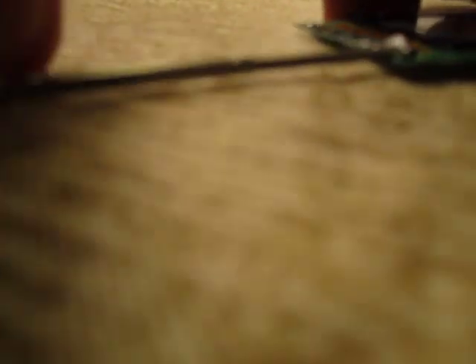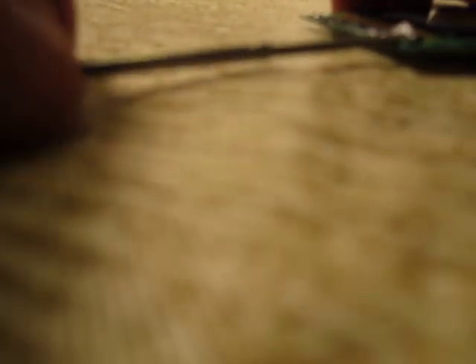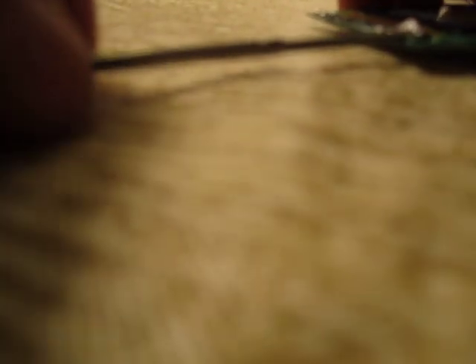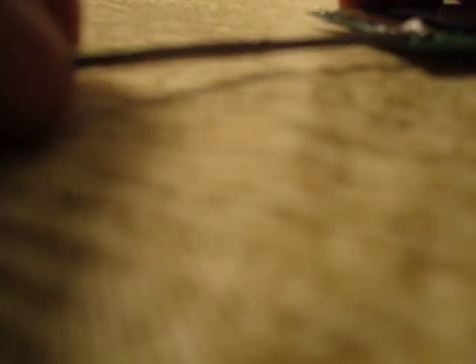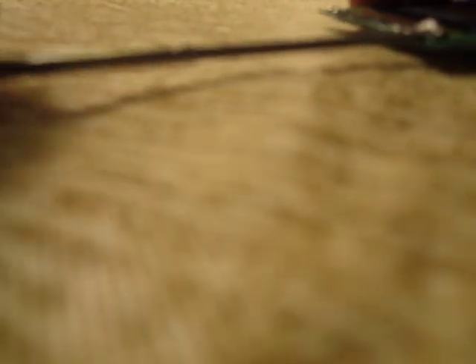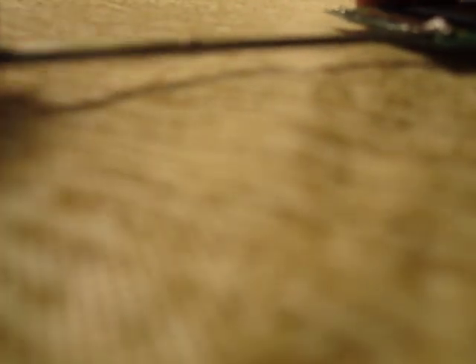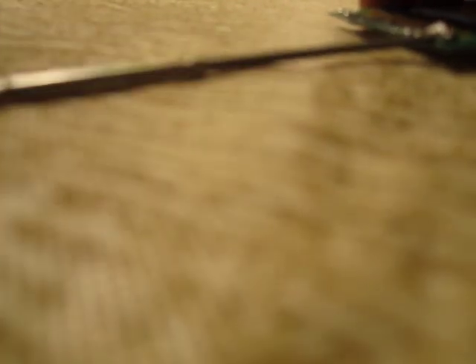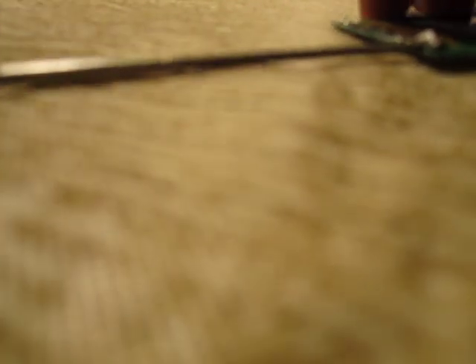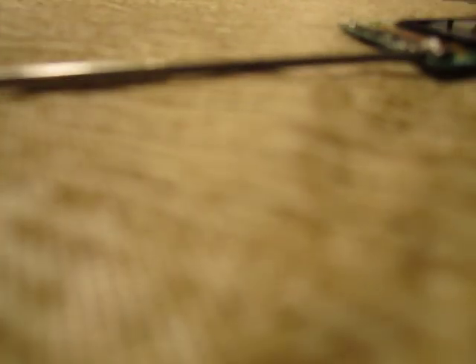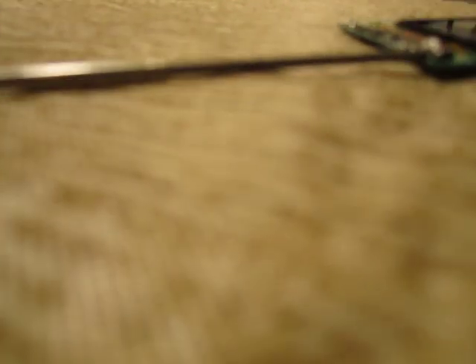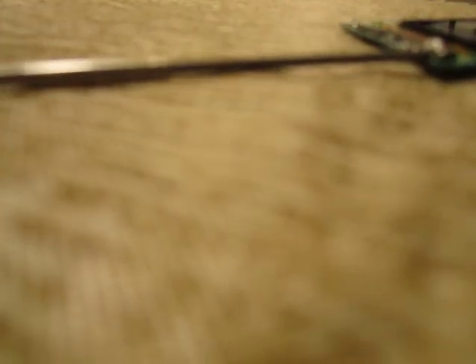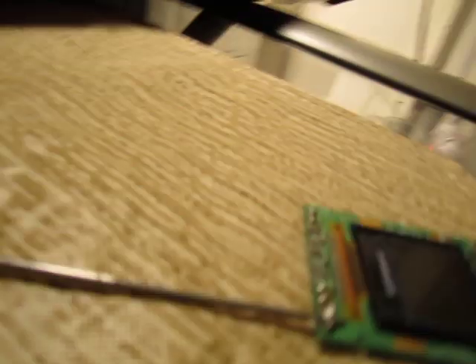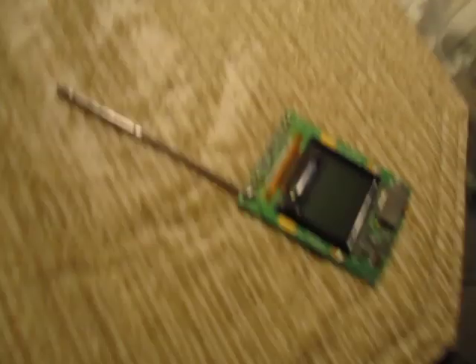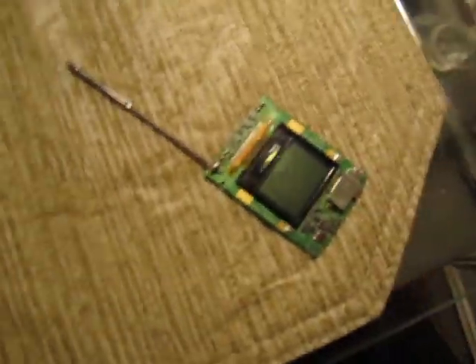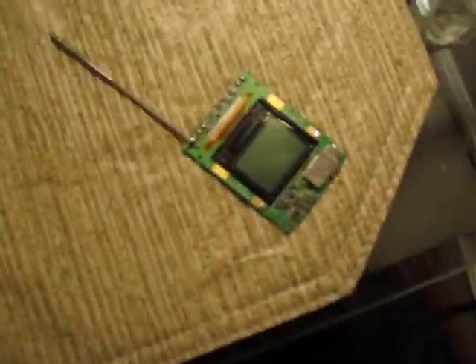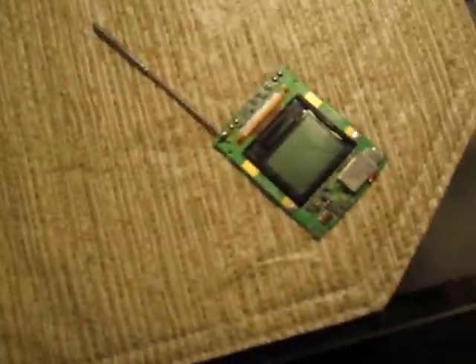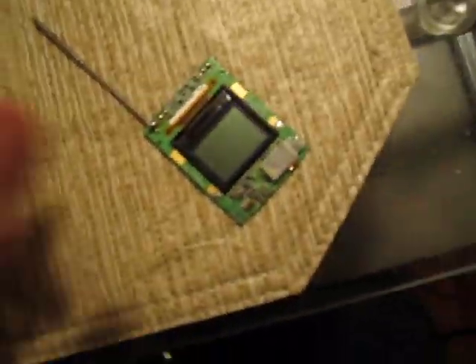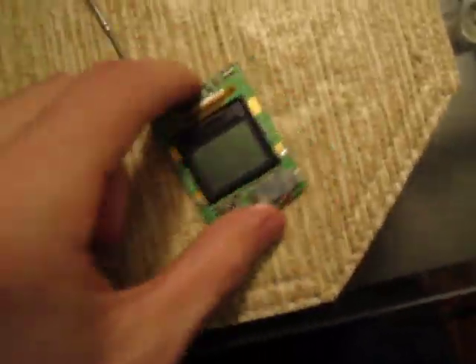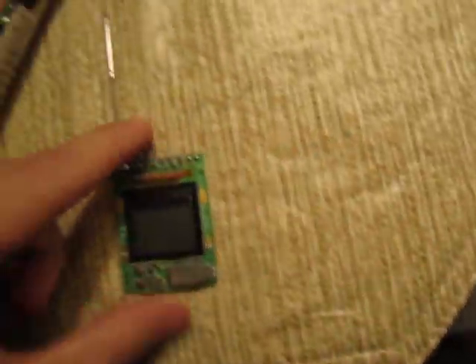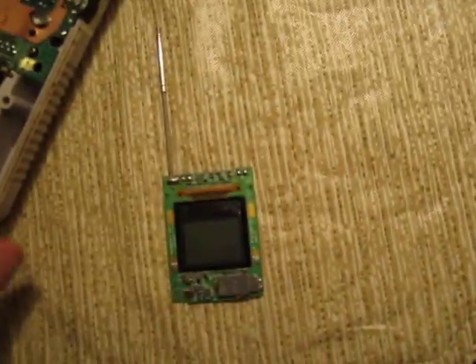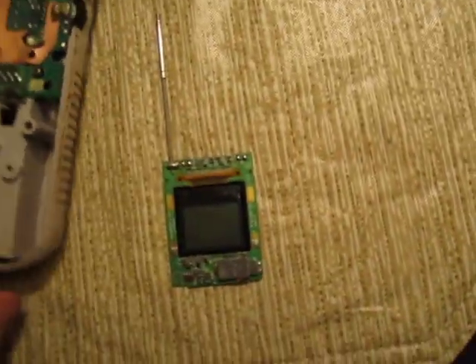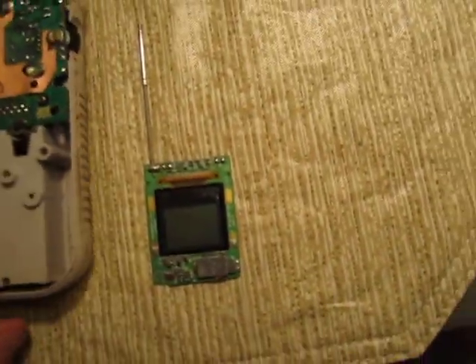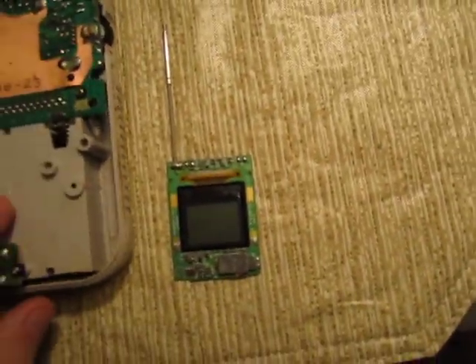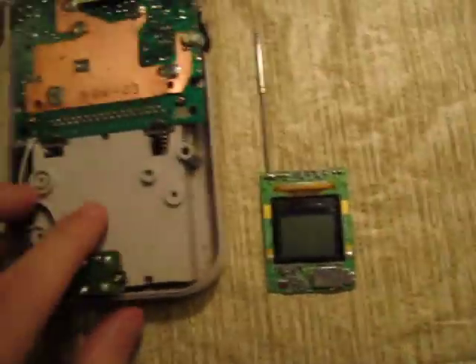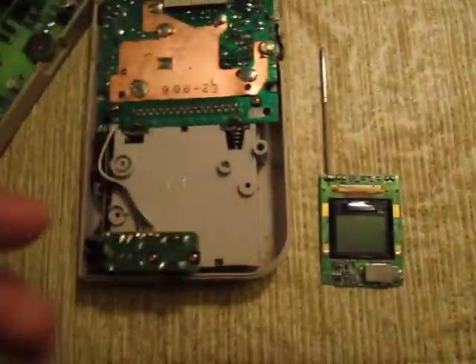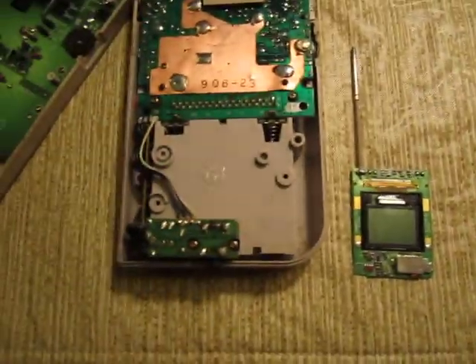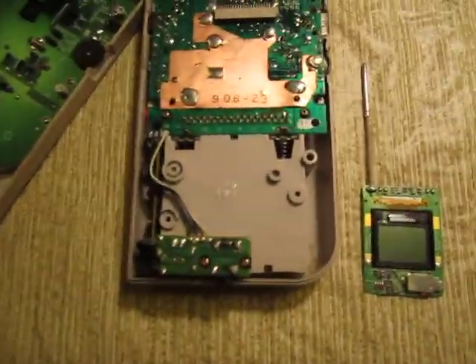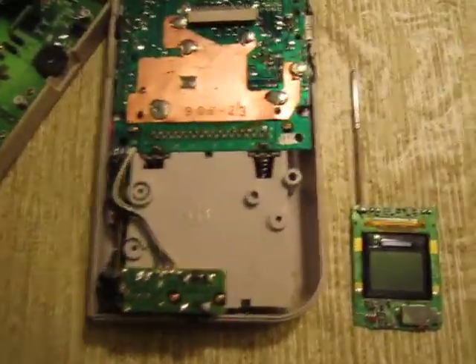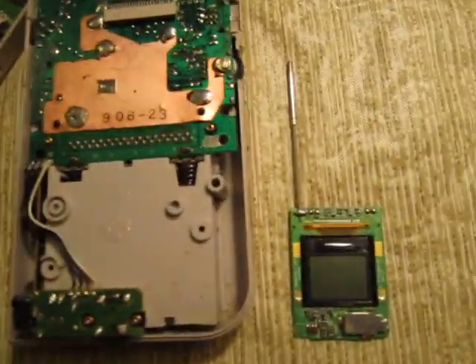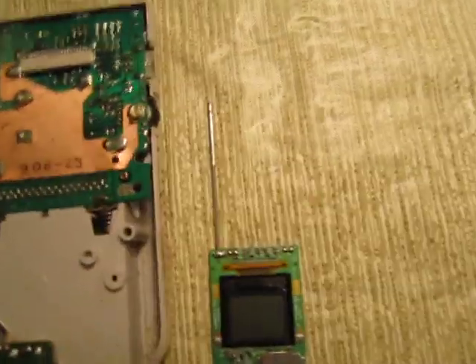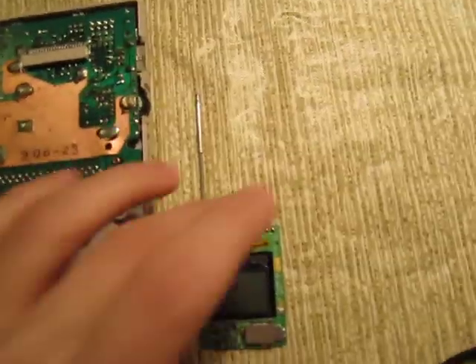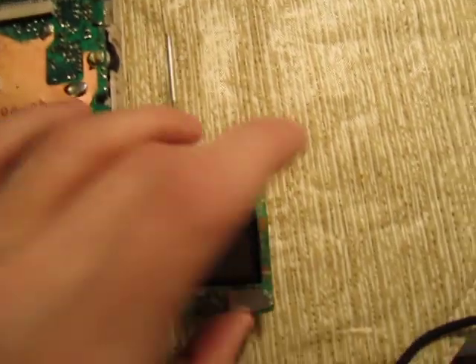It's got a little antenna that extends about an inch, which is really weird. I was wondering what the hell this is.